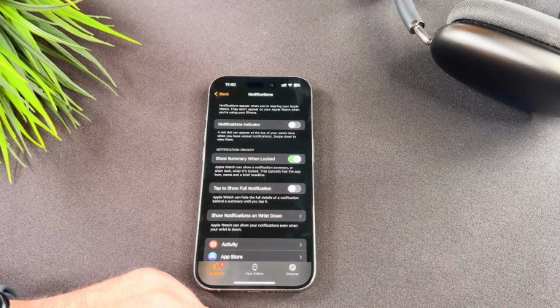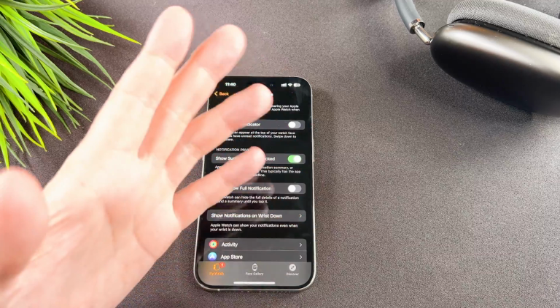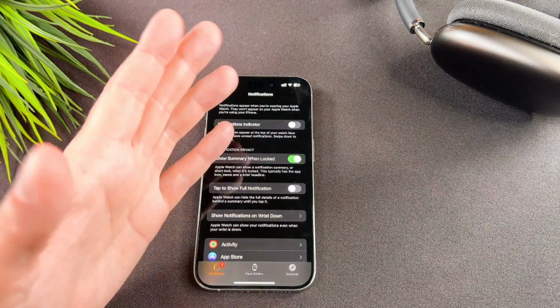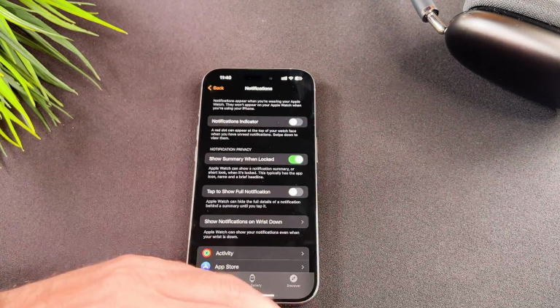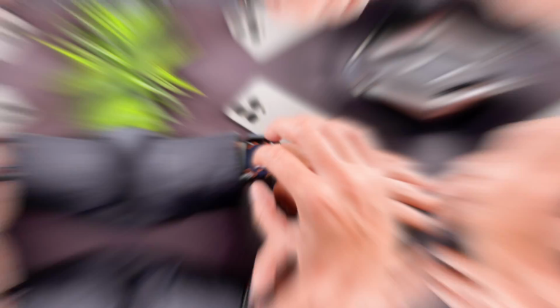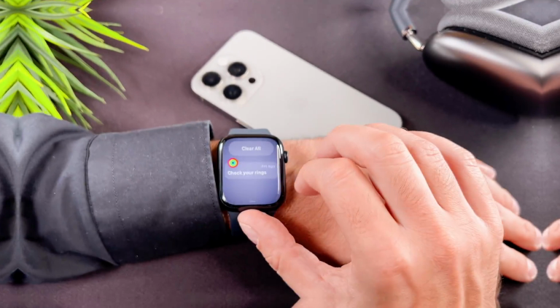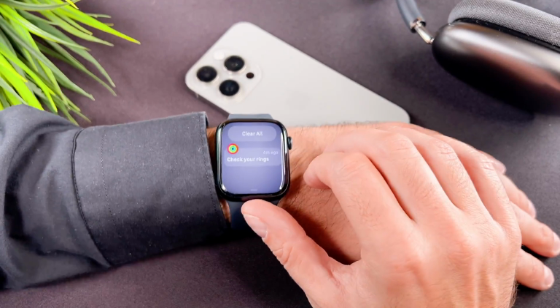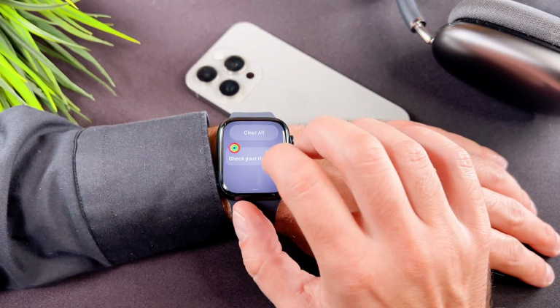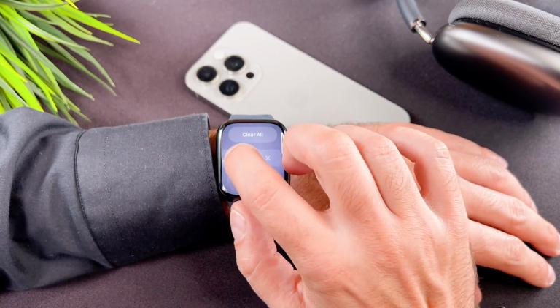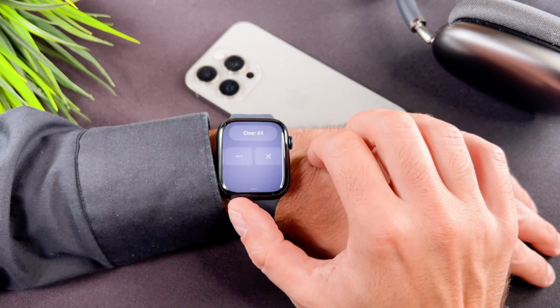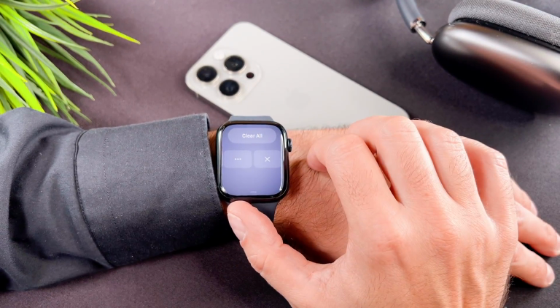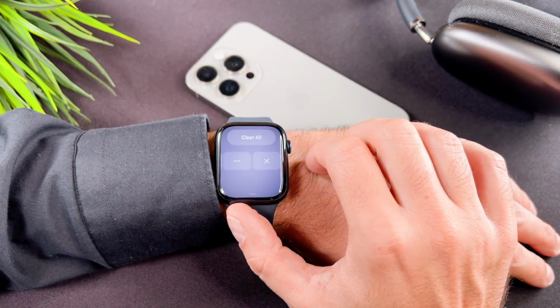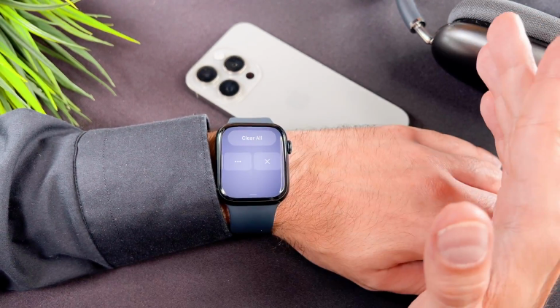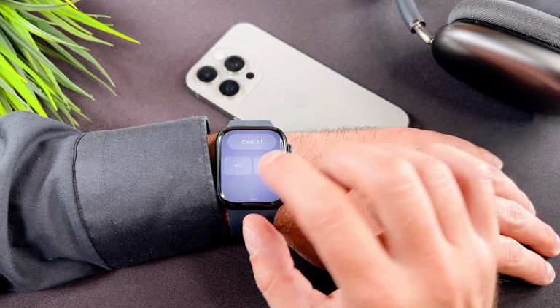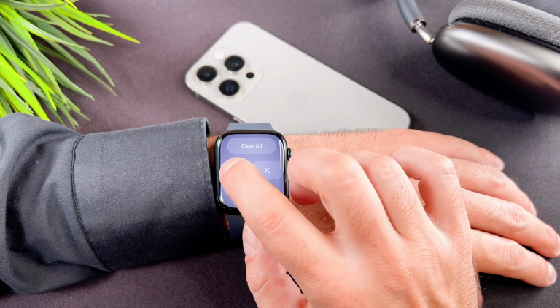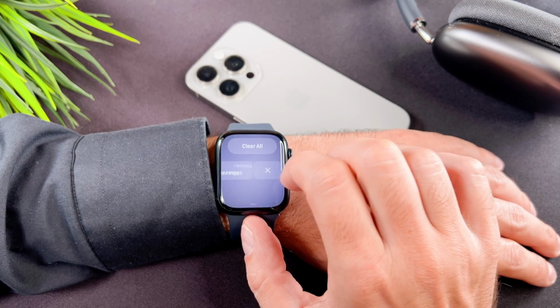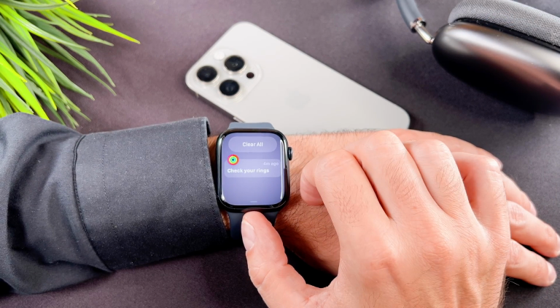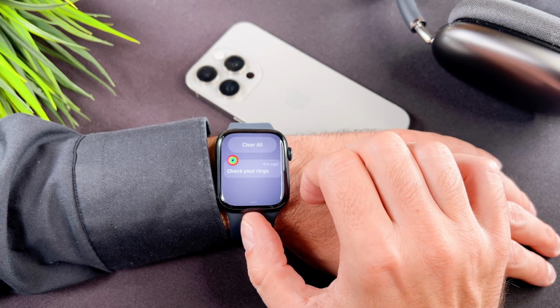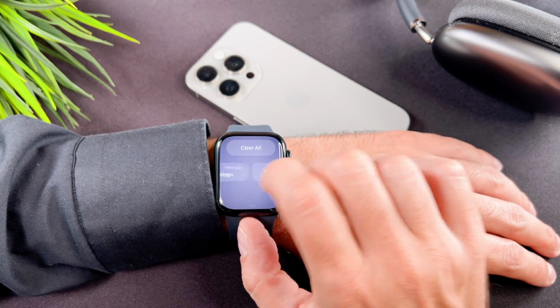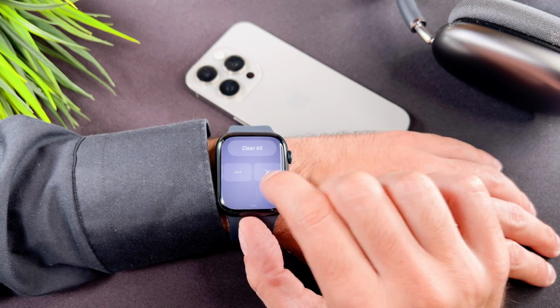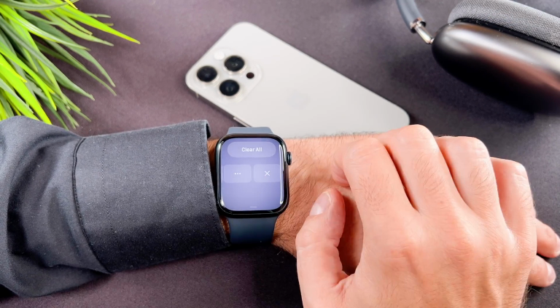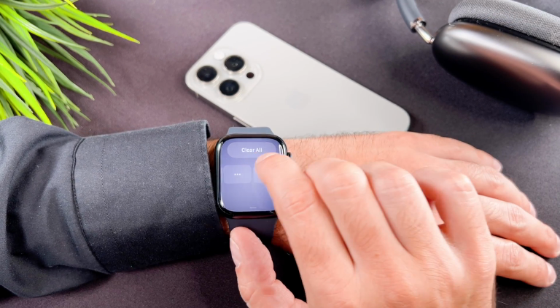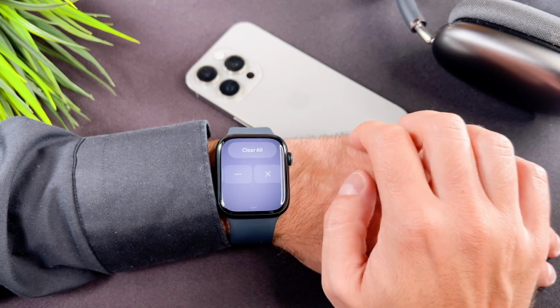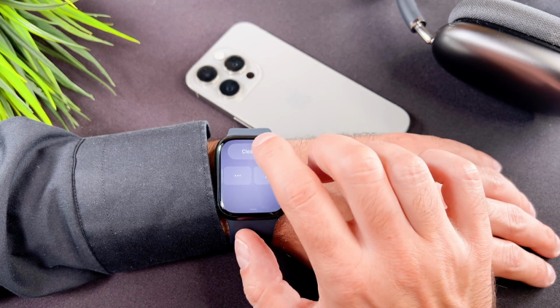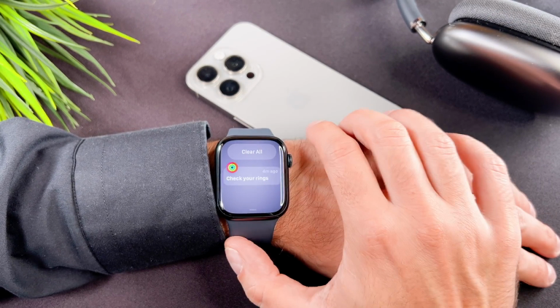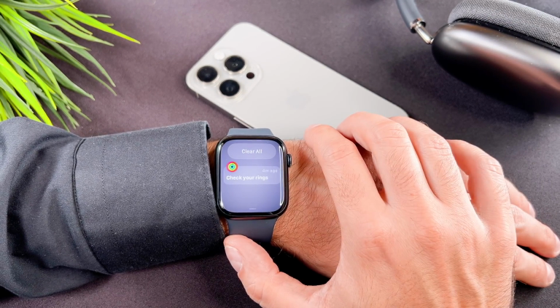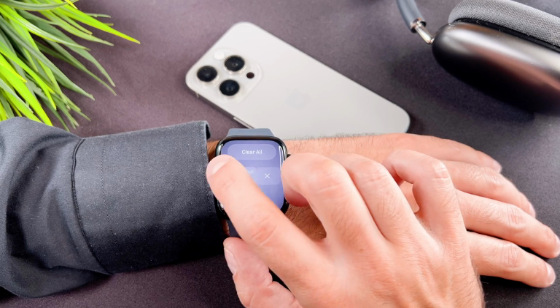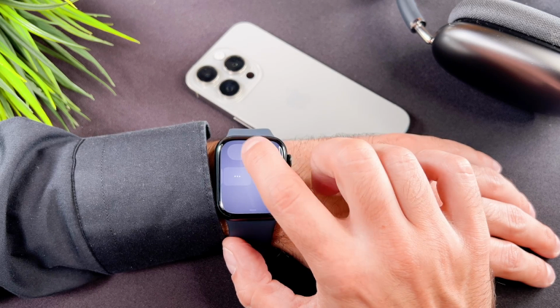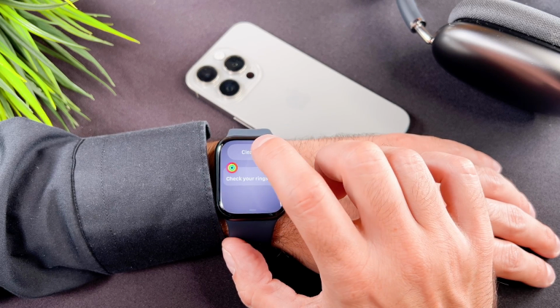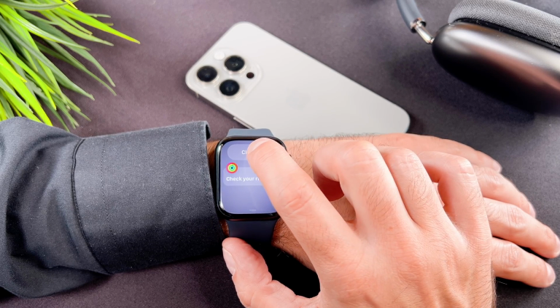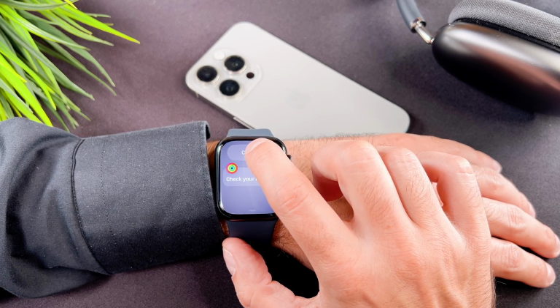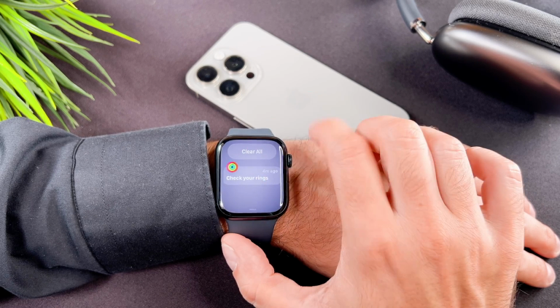Let me give you a bonus tip. You can delete individual notifications by swiping to the left. To clear all notifications at once, swipe up to the top and use the clear all button.